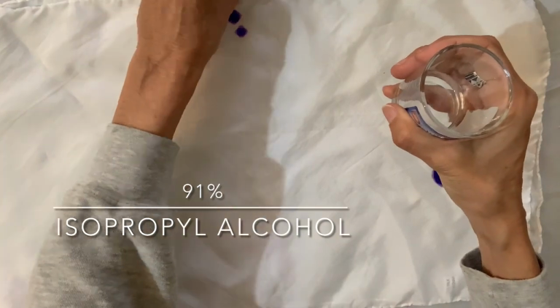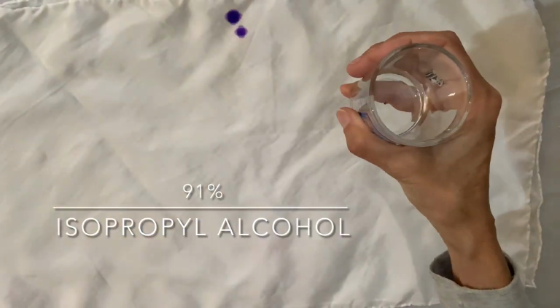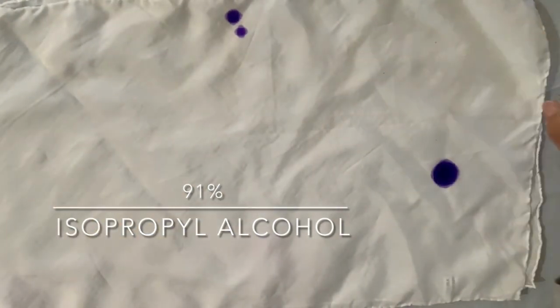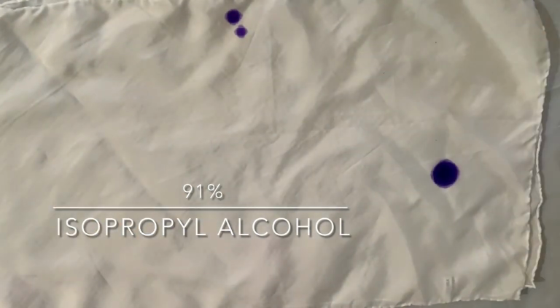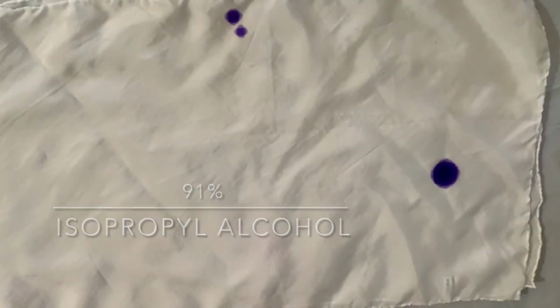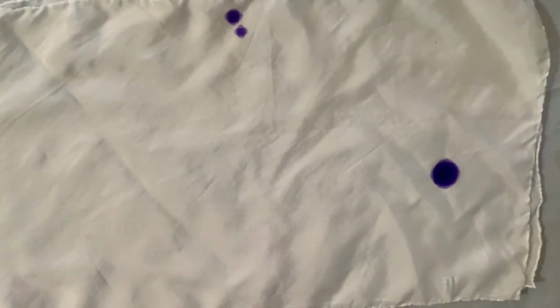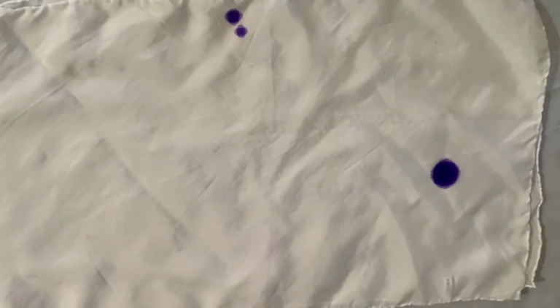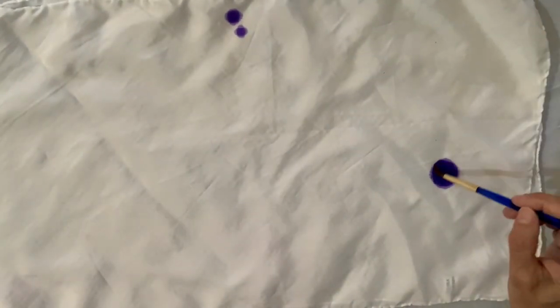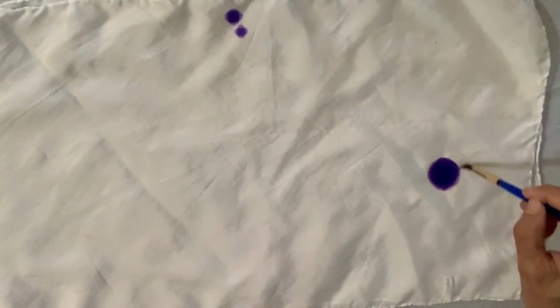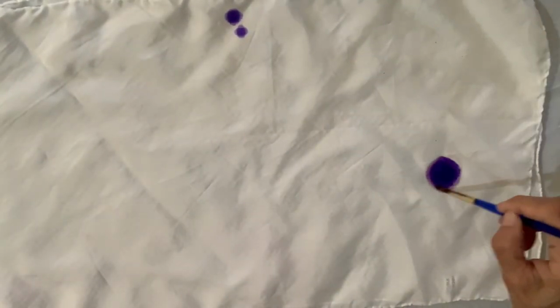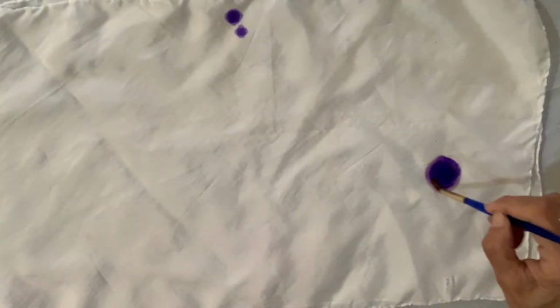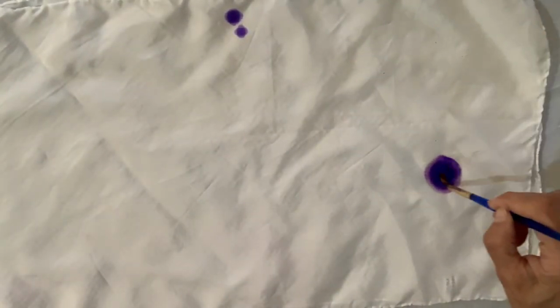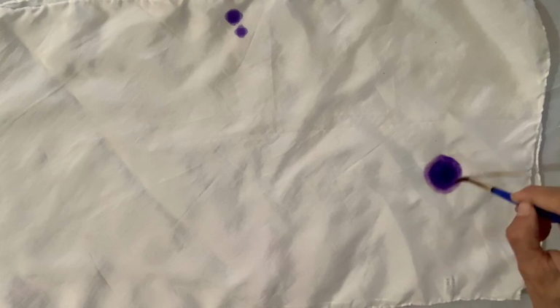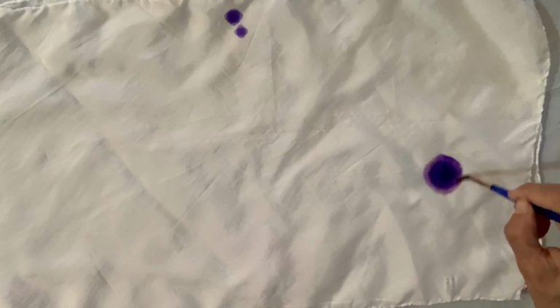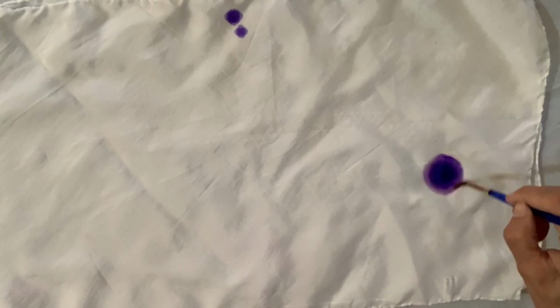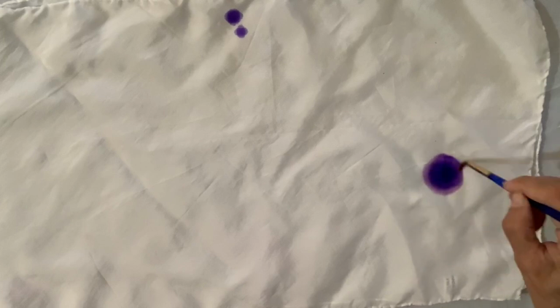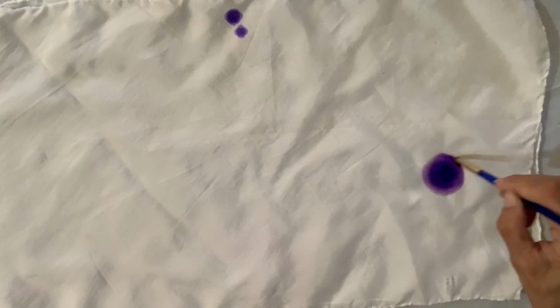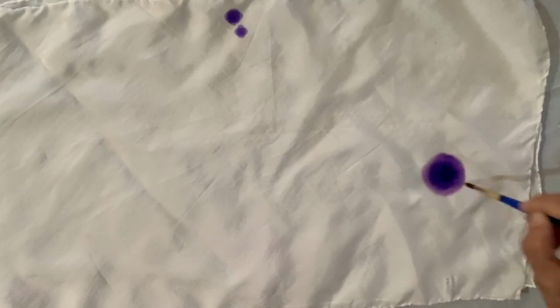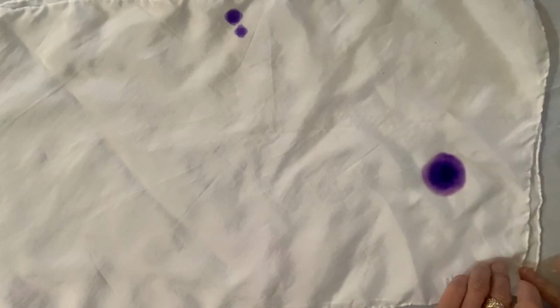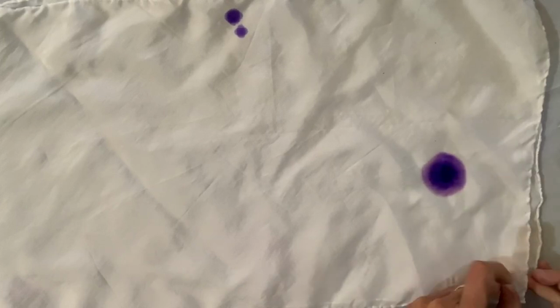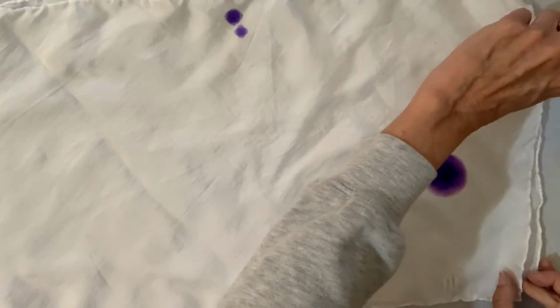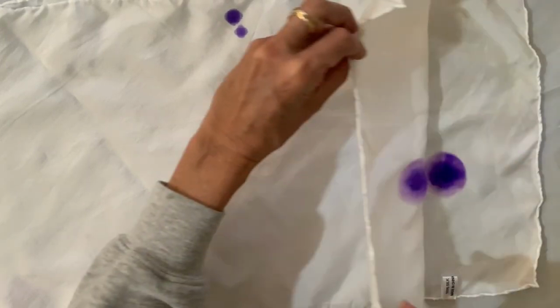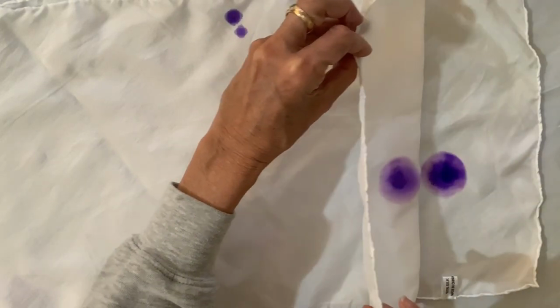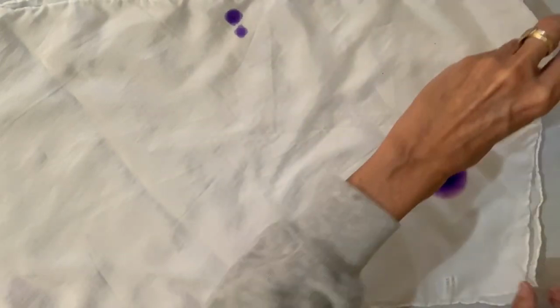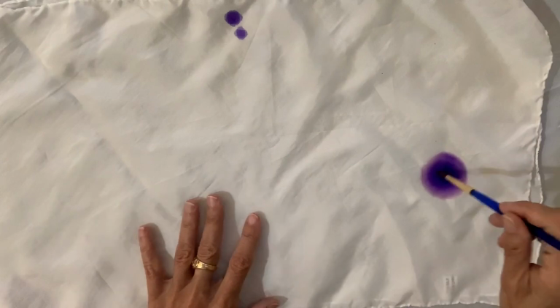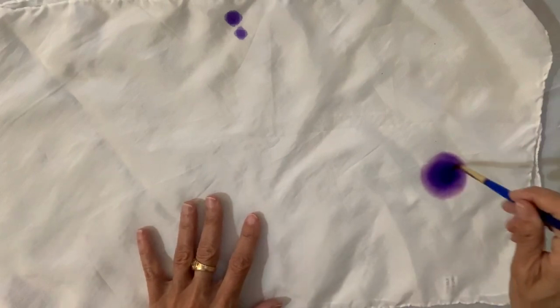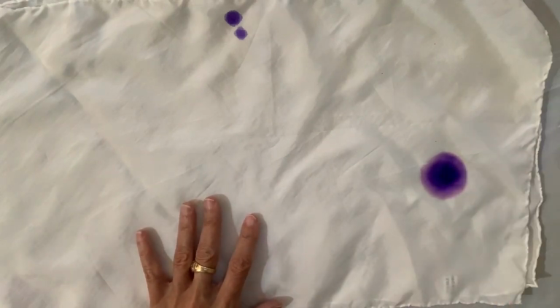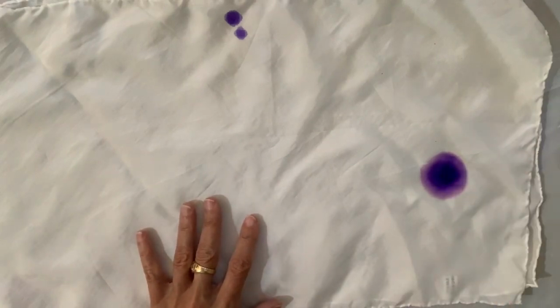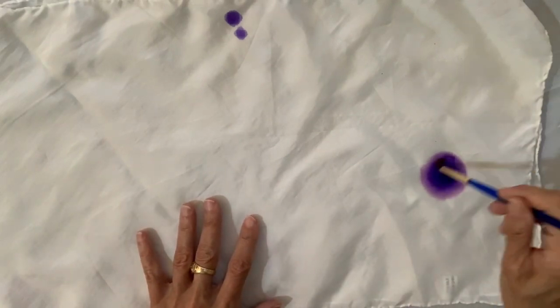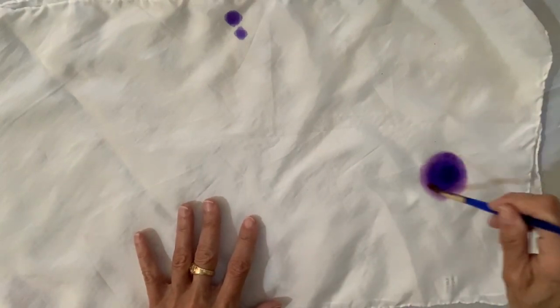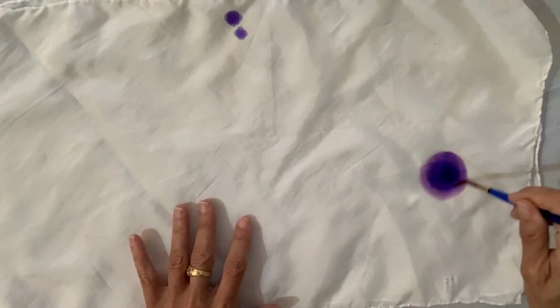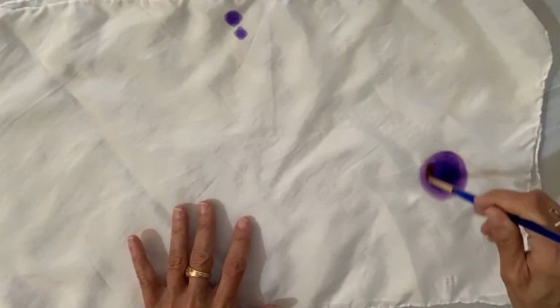I knocked my ink down, but we'll fix that. I'm using 91% isopropyl alcohol, dipping my brush in a little glass of alcohol on the side, checking both layers, and just swirling it around to create a circle.